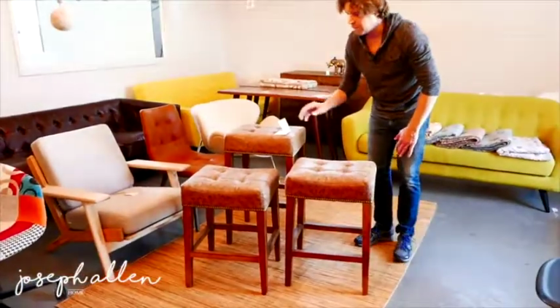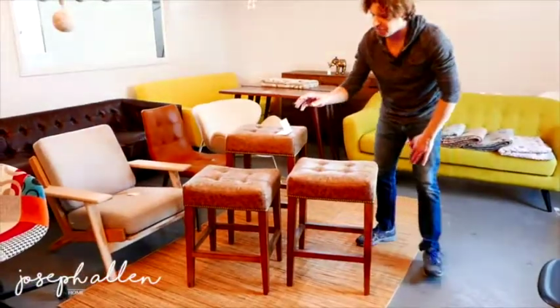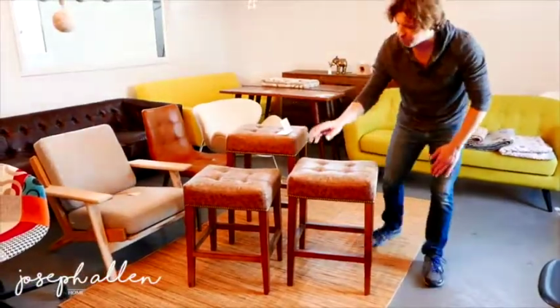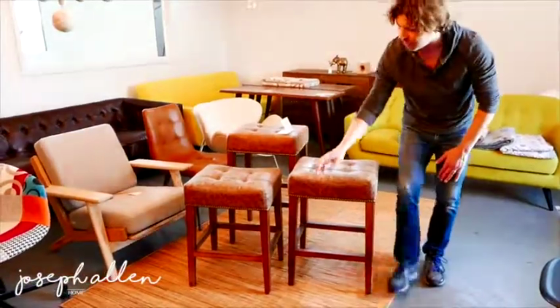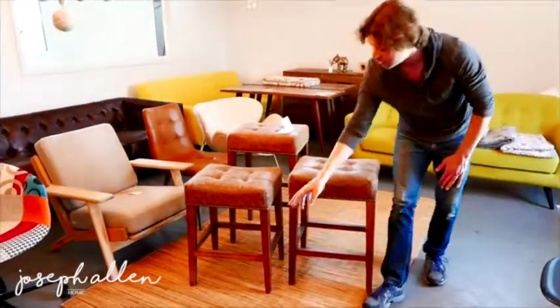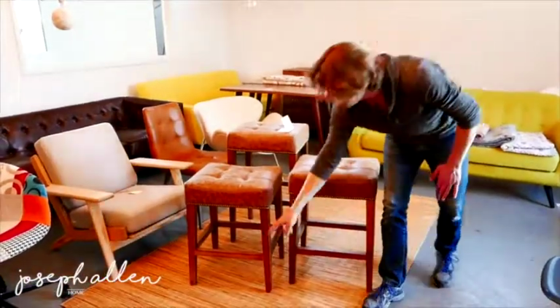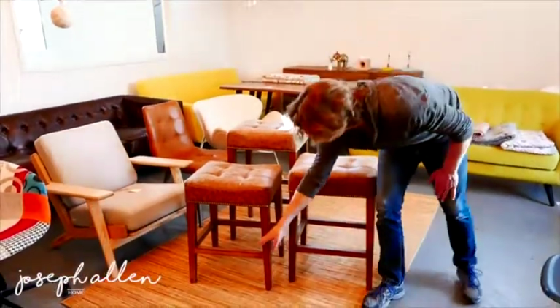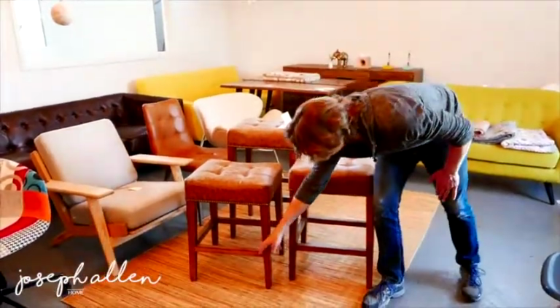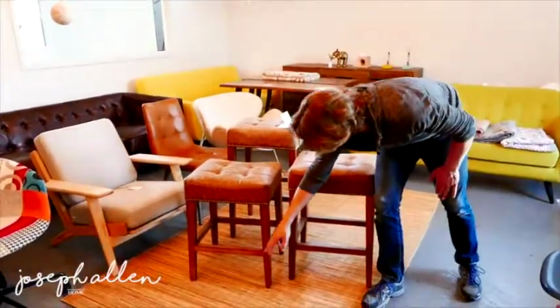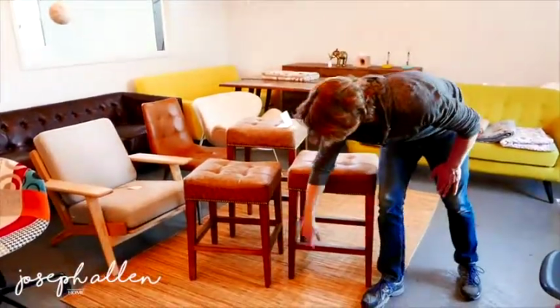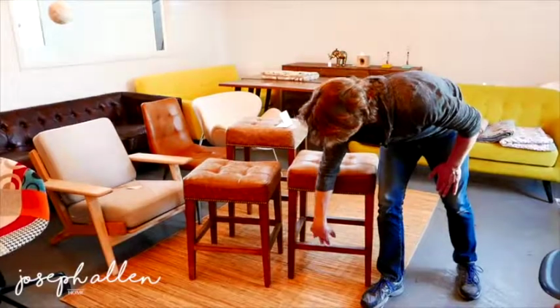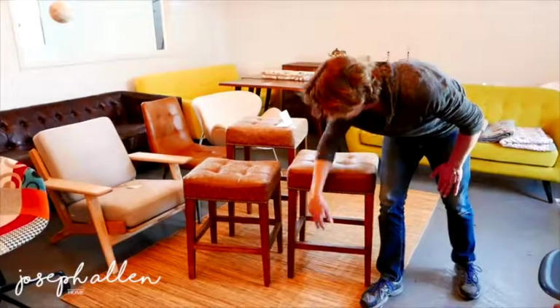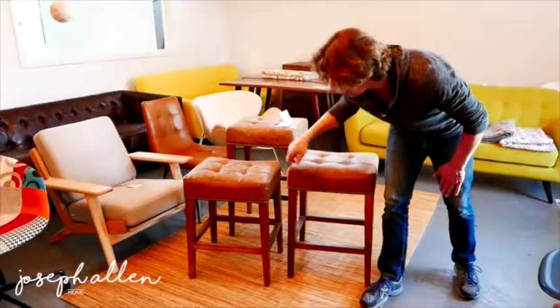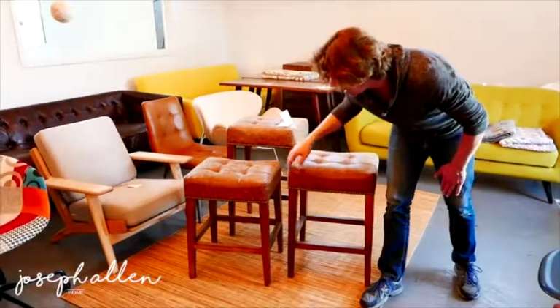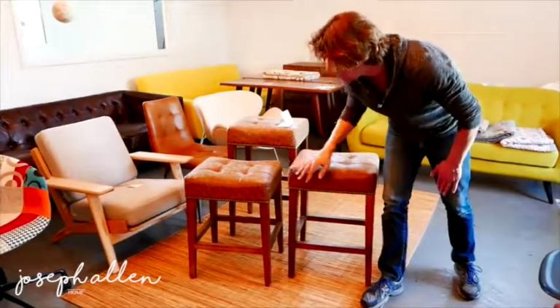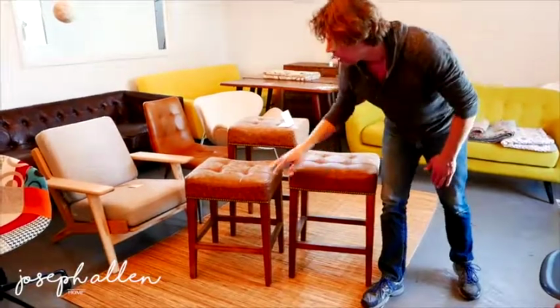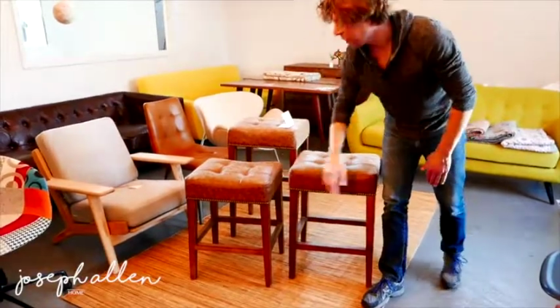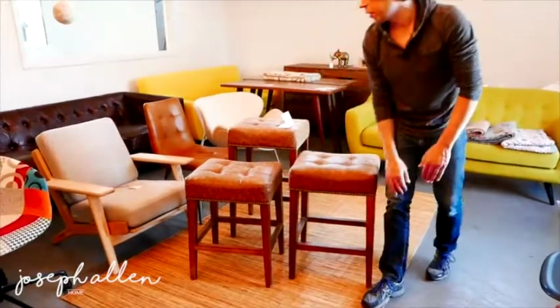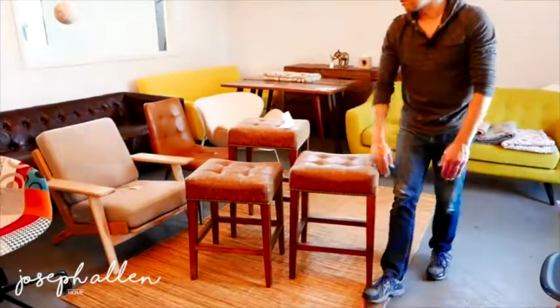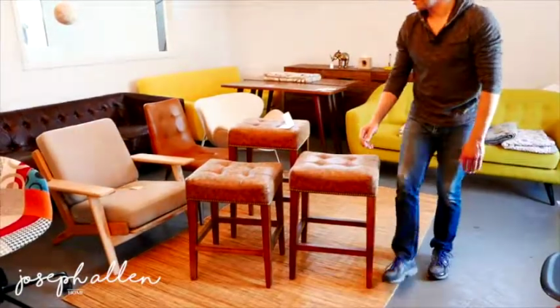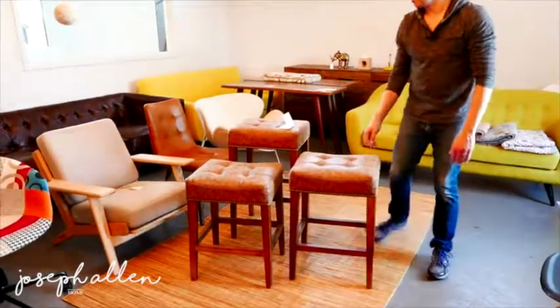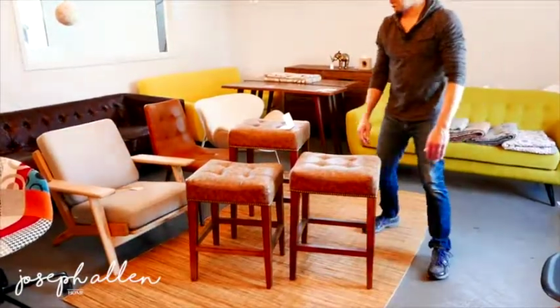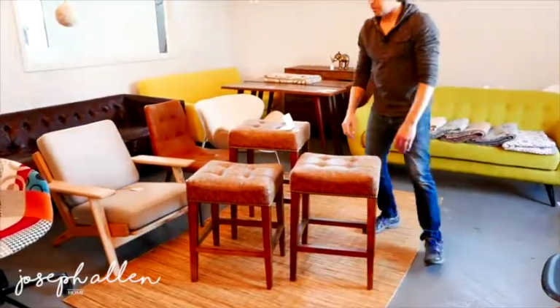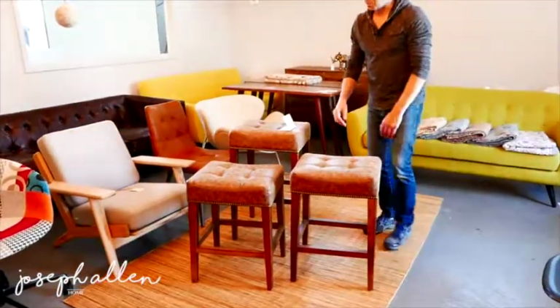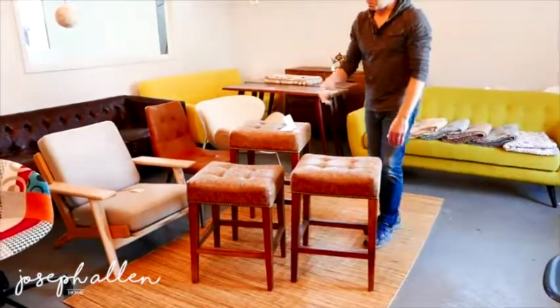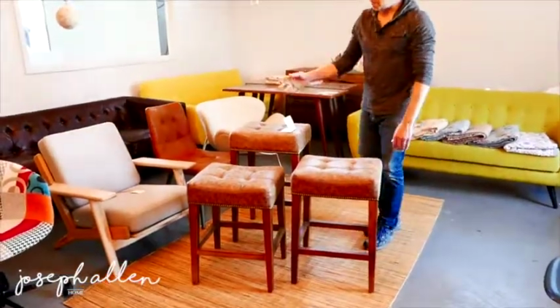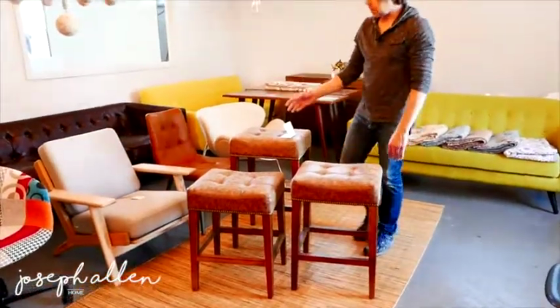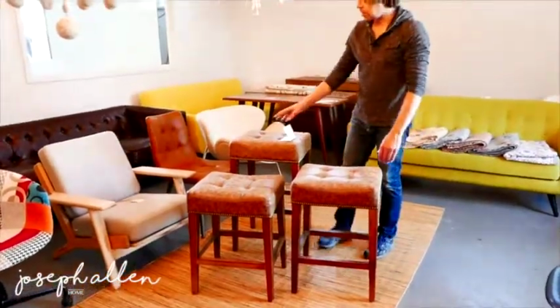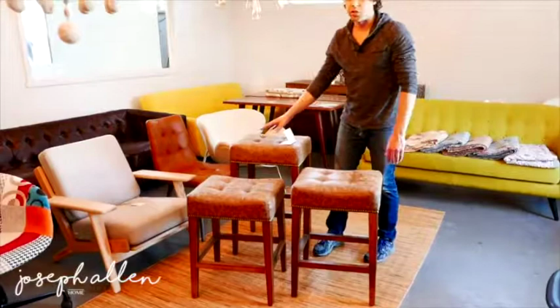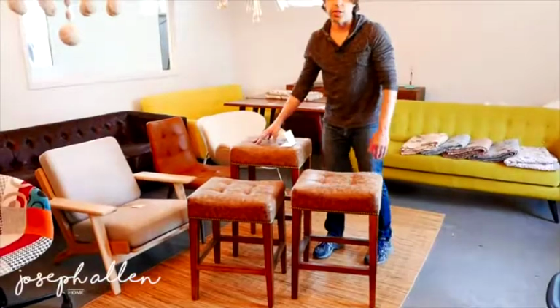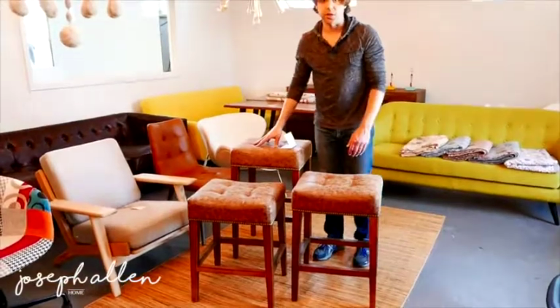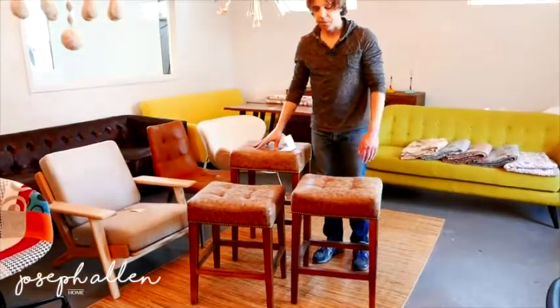The foot rests will vary obviously based on the size, but they're very comfortable depending on which stool you're sitting in.